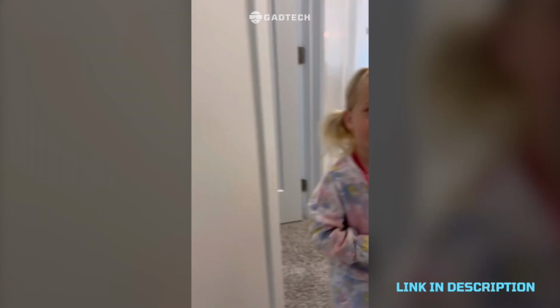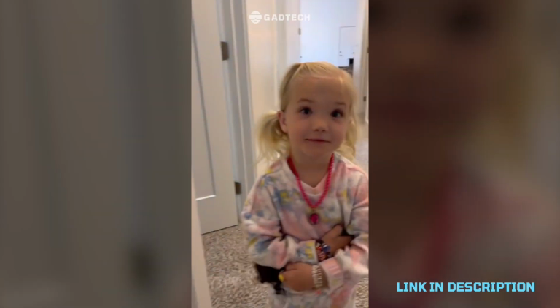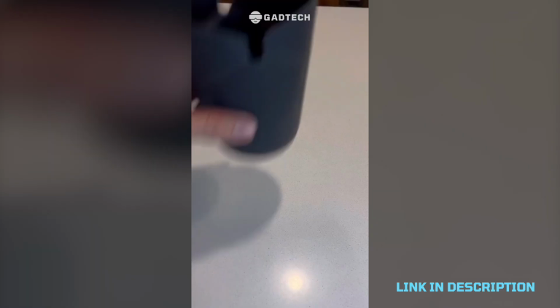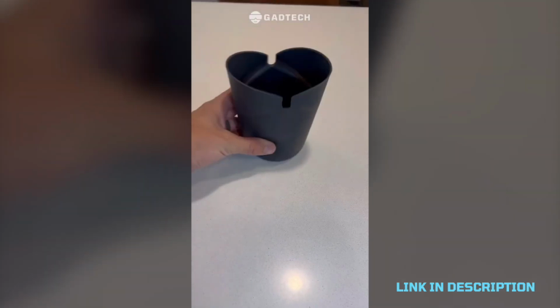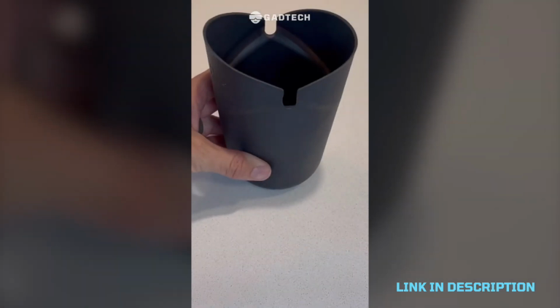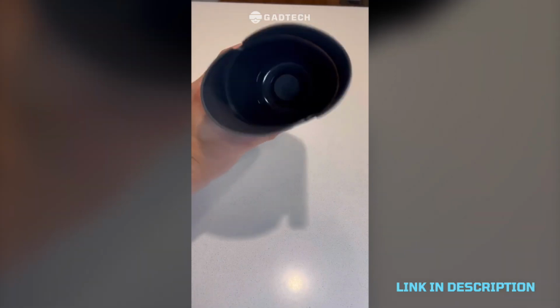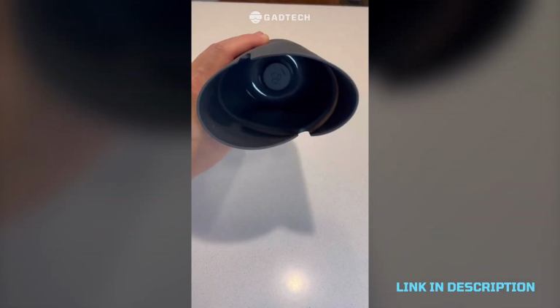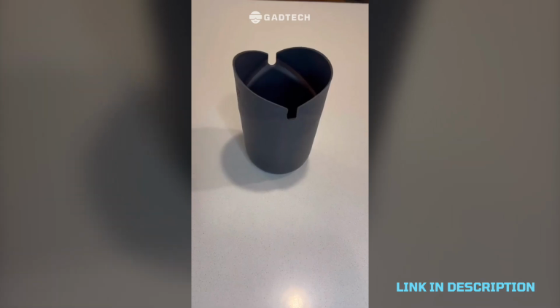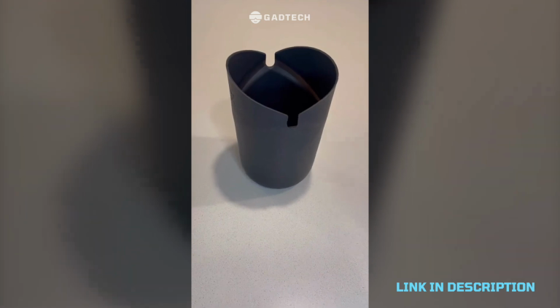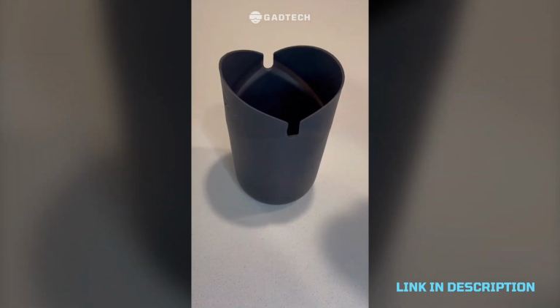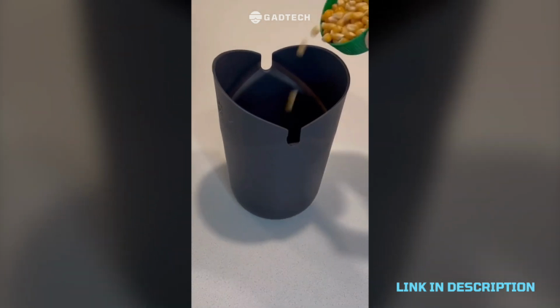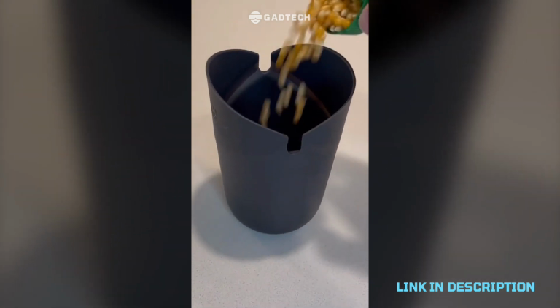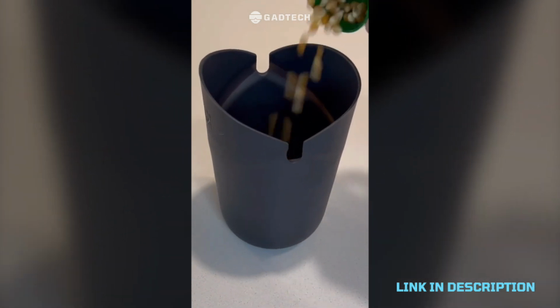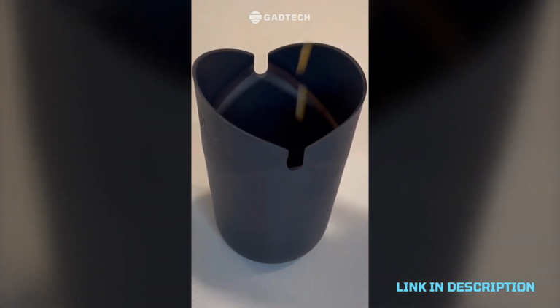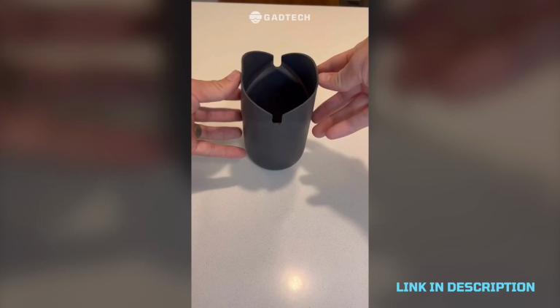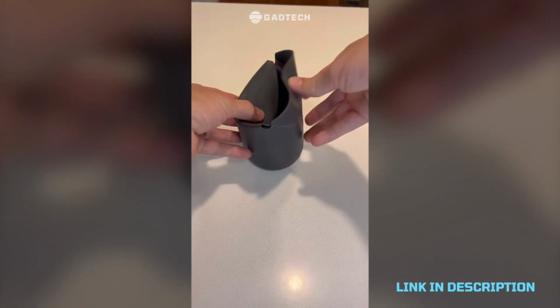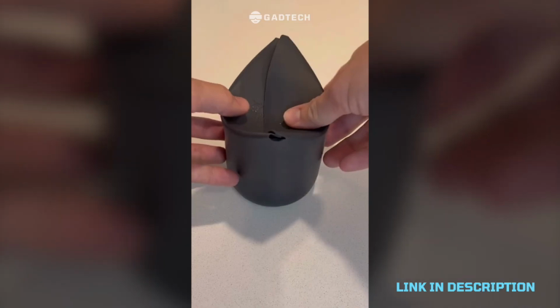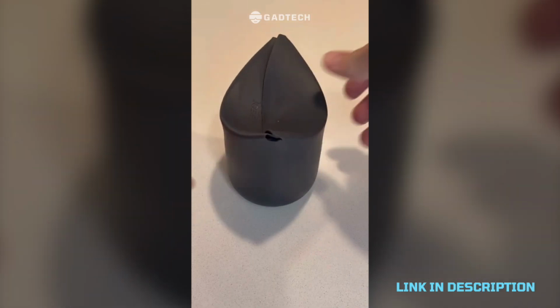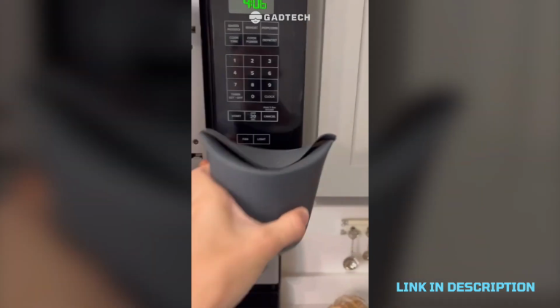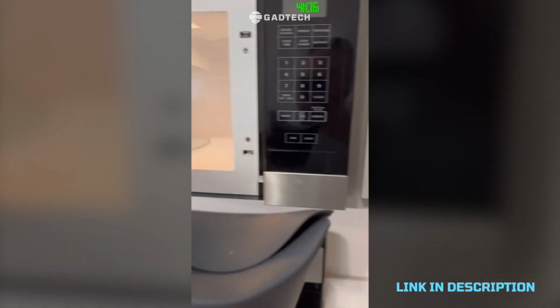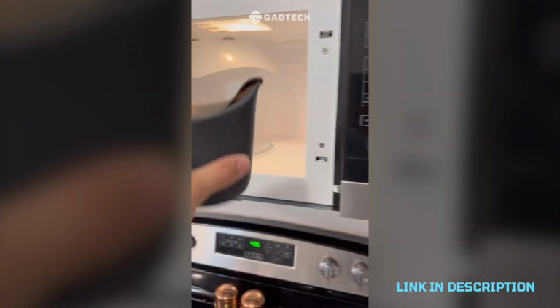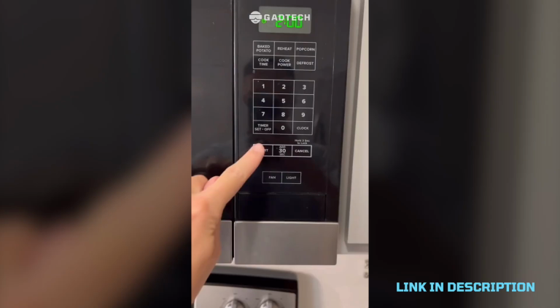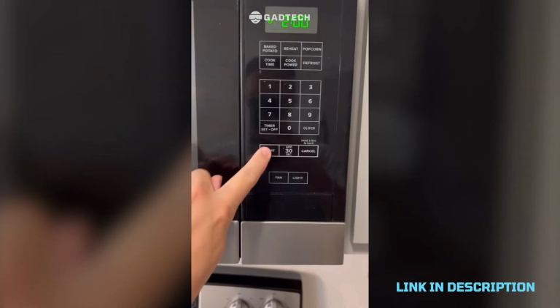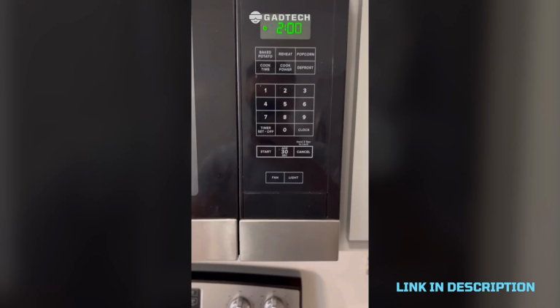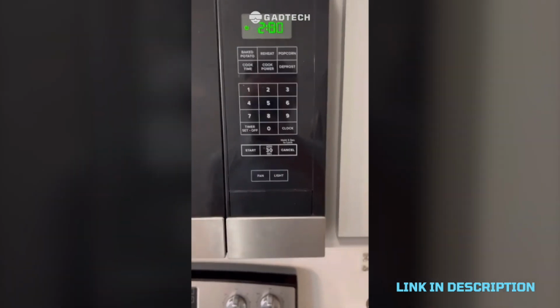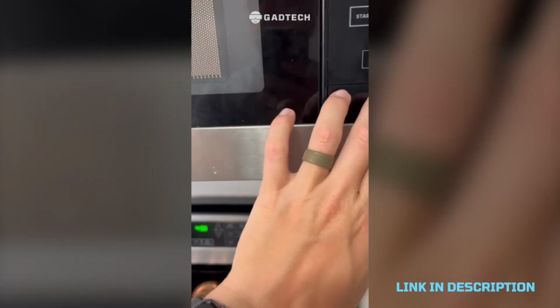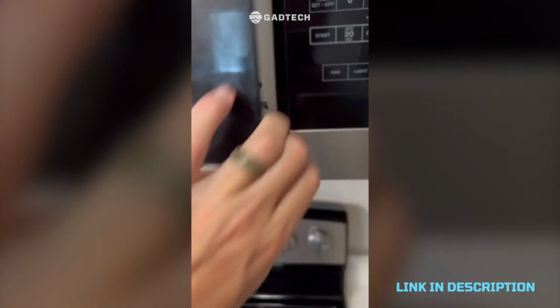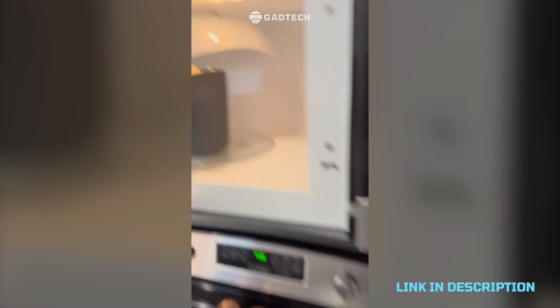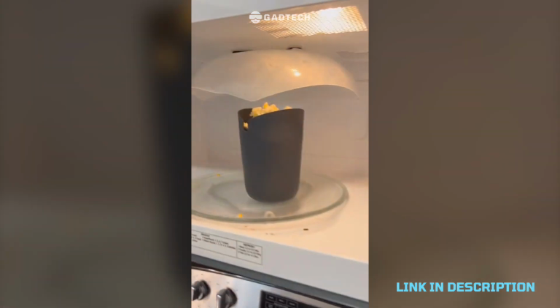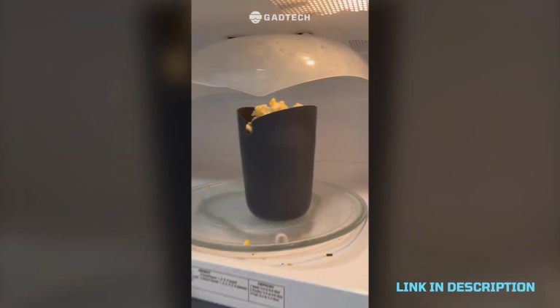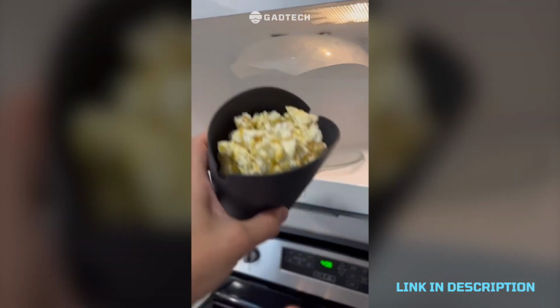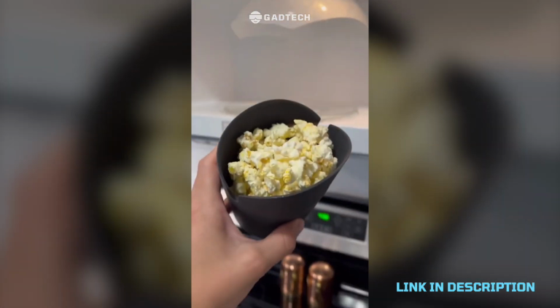A little popcorn maker that you just stick the kernels in — hold the flaps down and then pop it until the flaps pop up. It's super easy and makes the perfect amount.